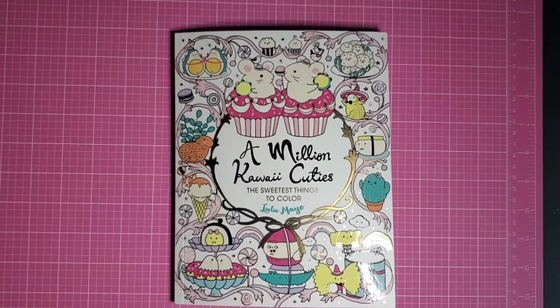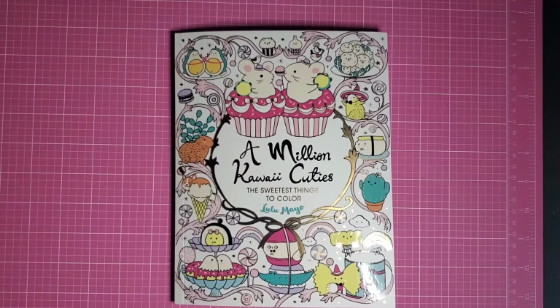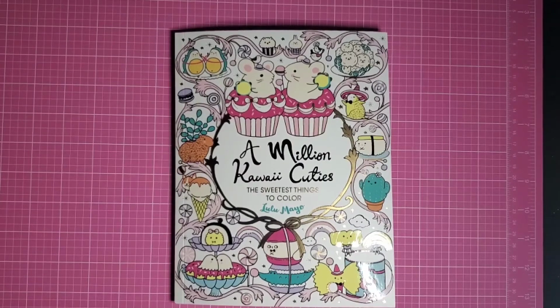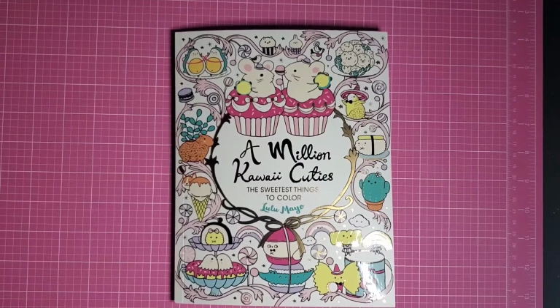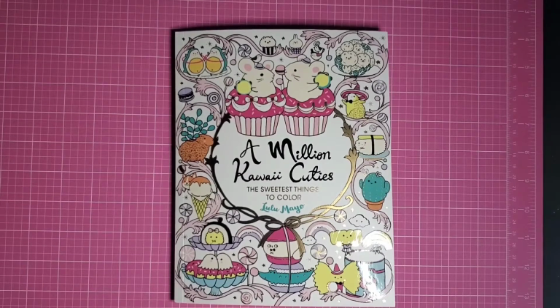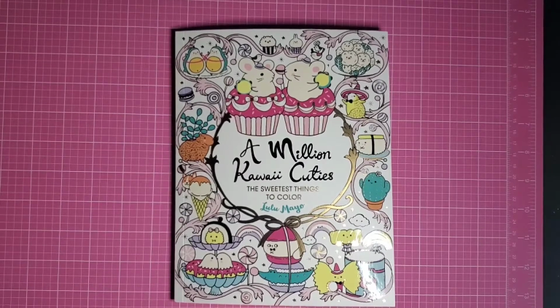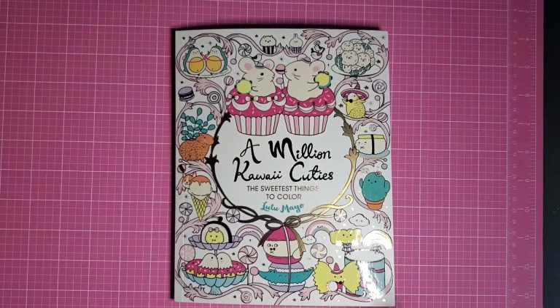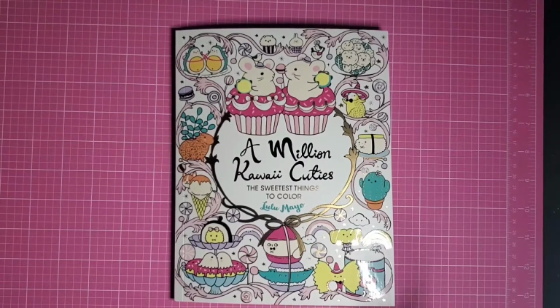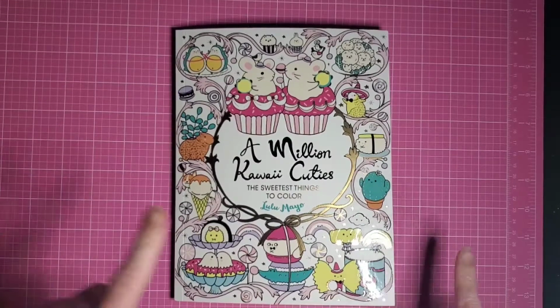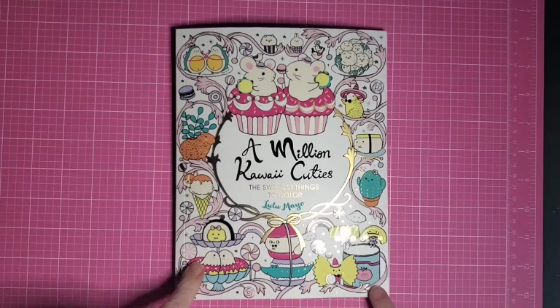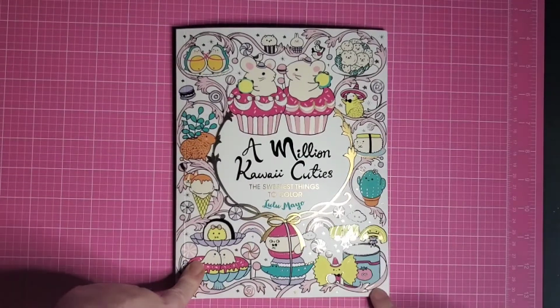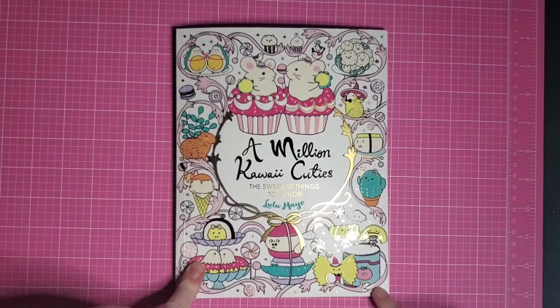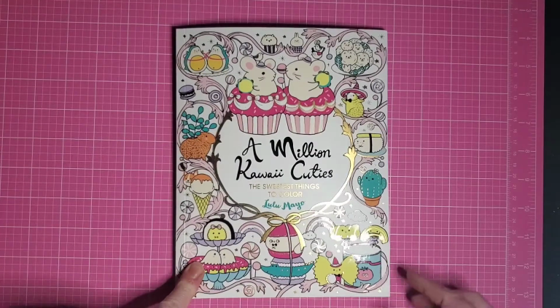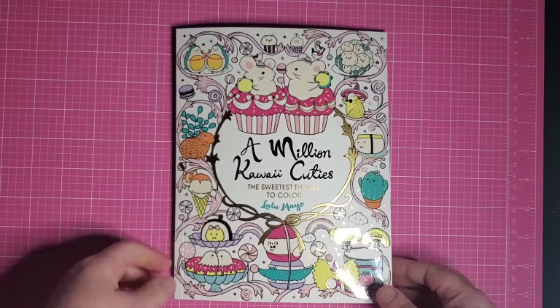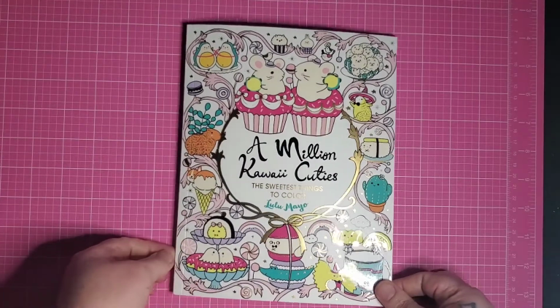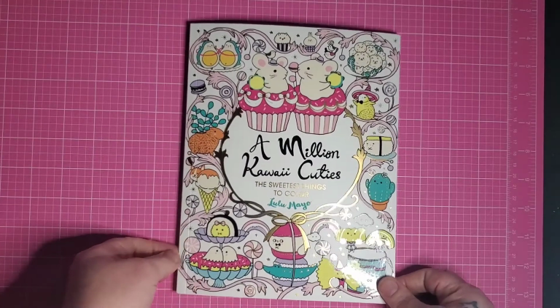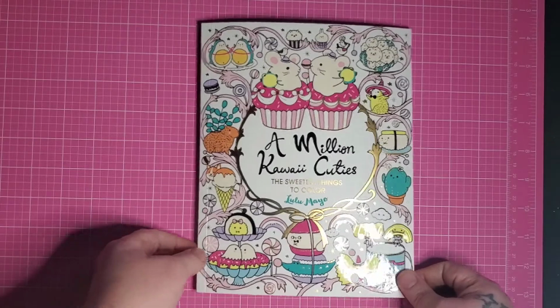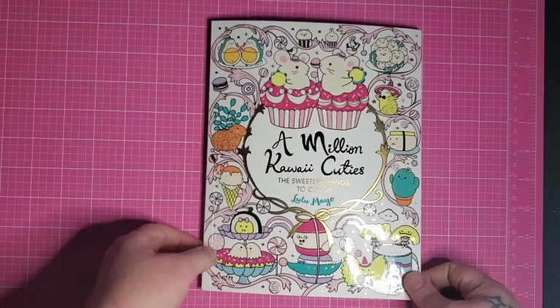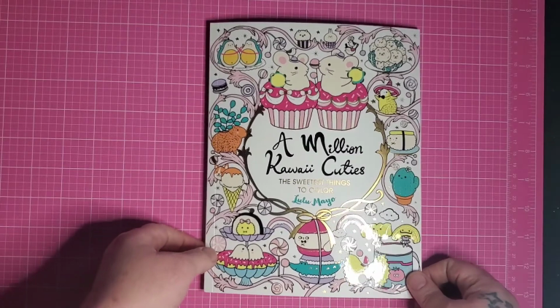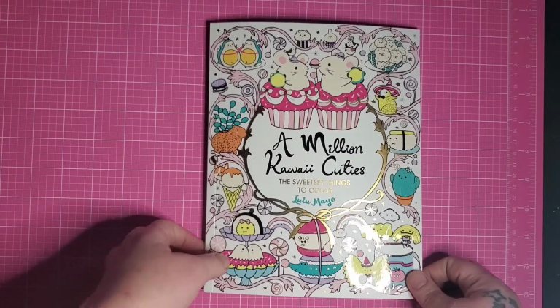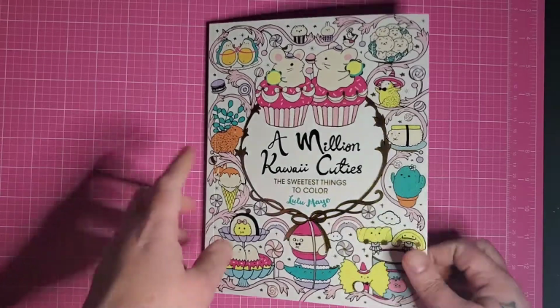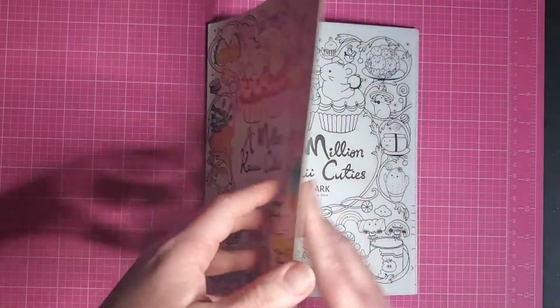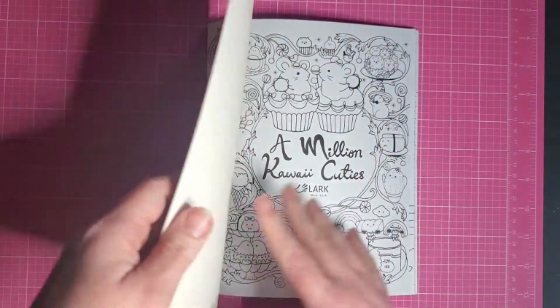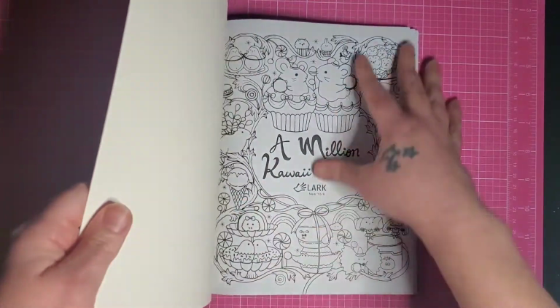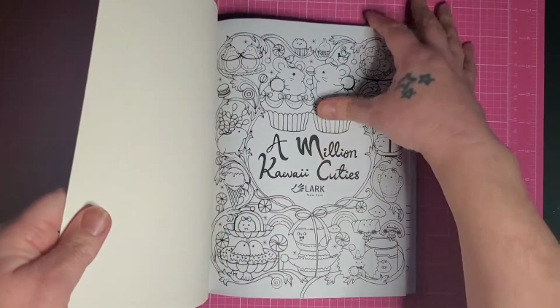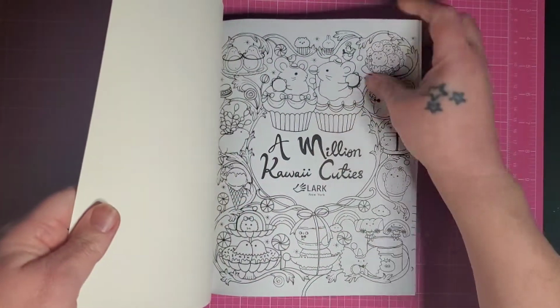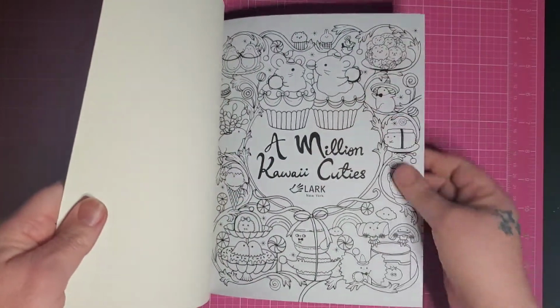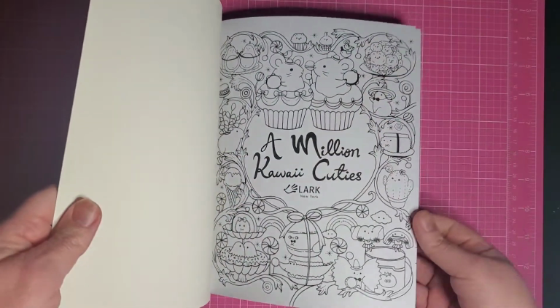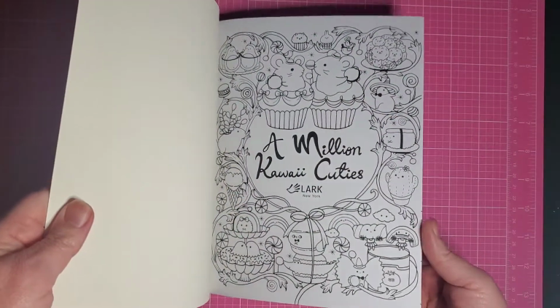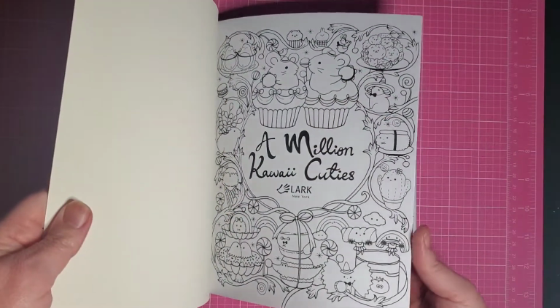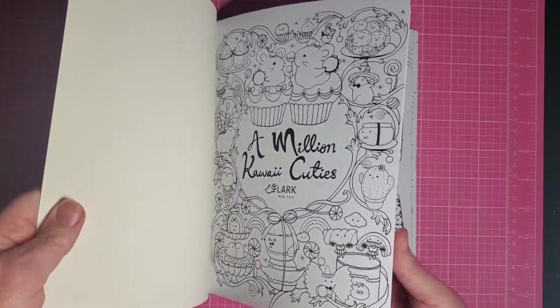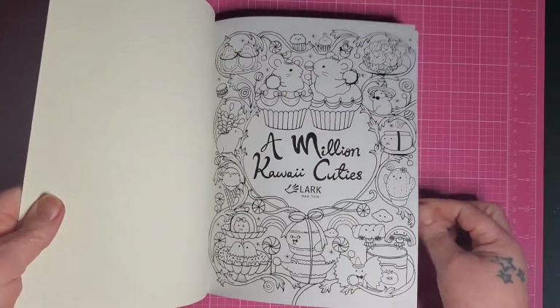Hi, welcome to Pixie's Projects! I'm here today because A Million Kawaii Cuties just came in the mail and I wanted to show it. I guess you can tell I'm a little bit excited, so here we go.